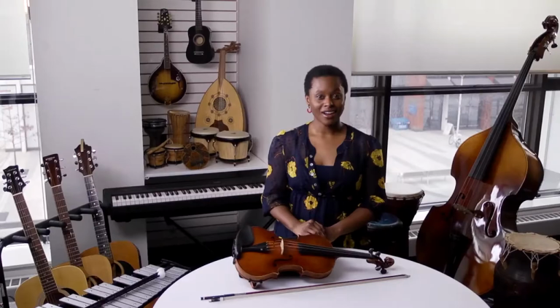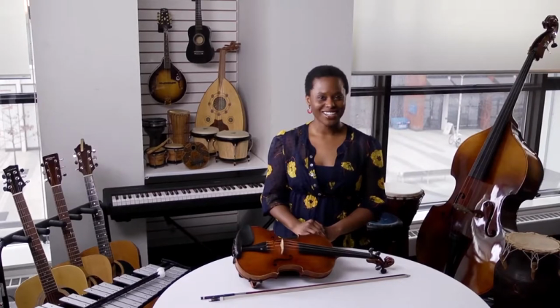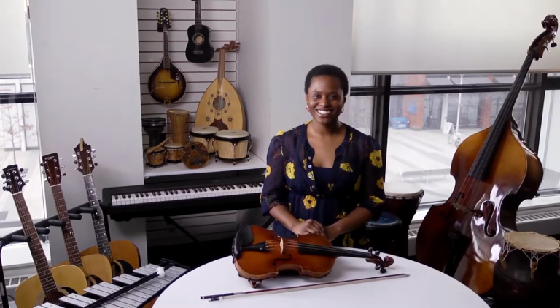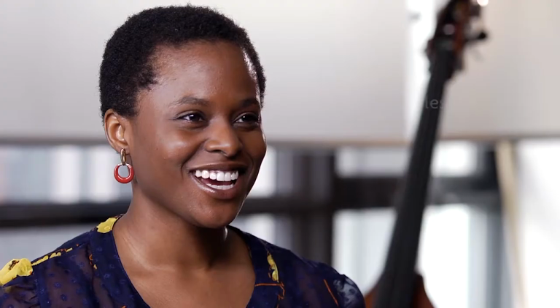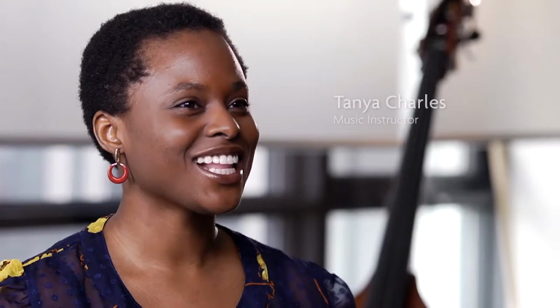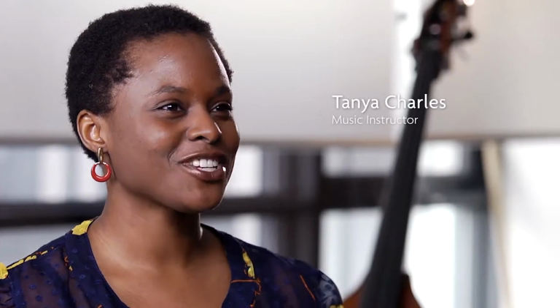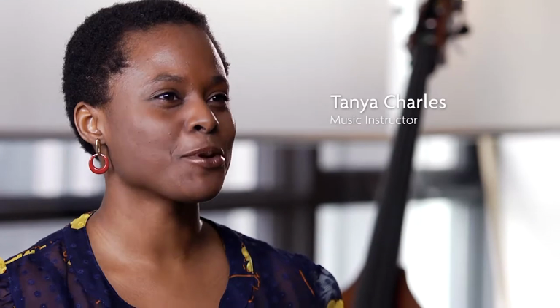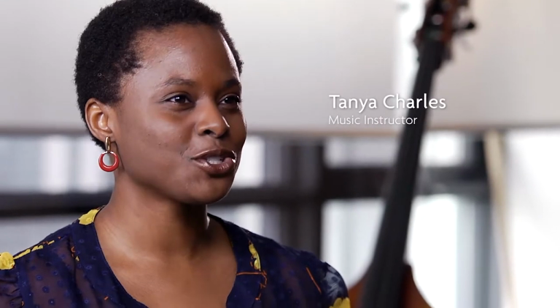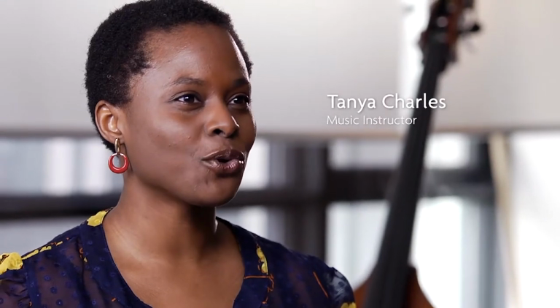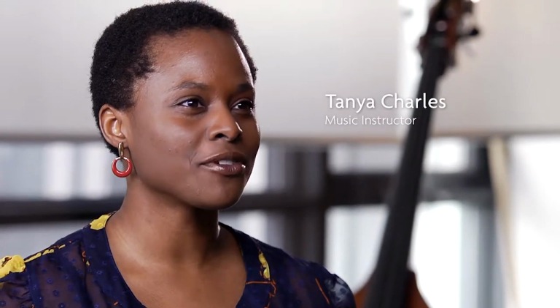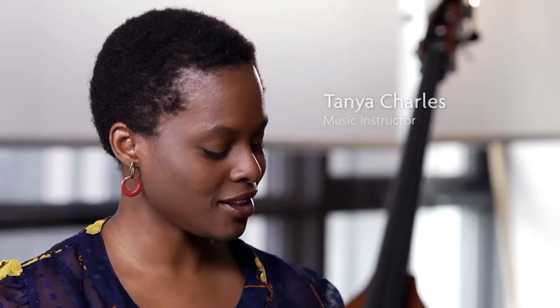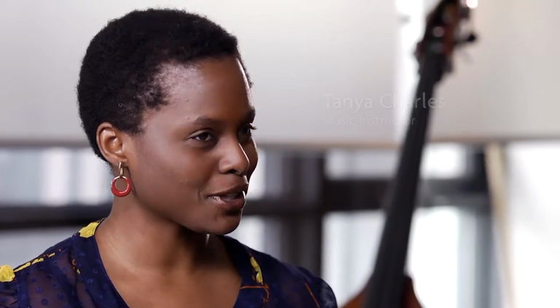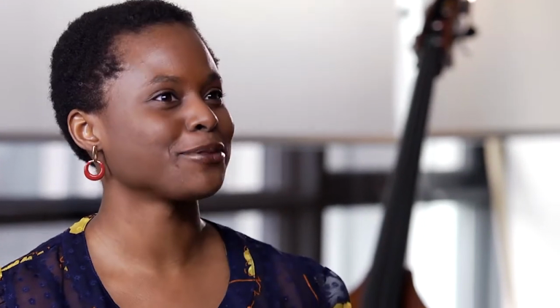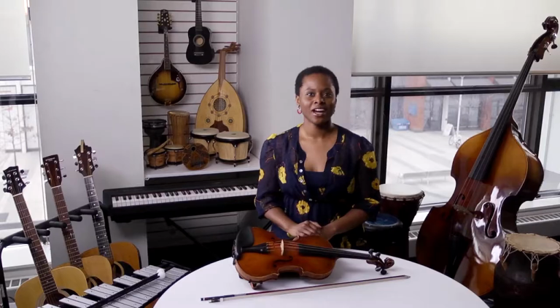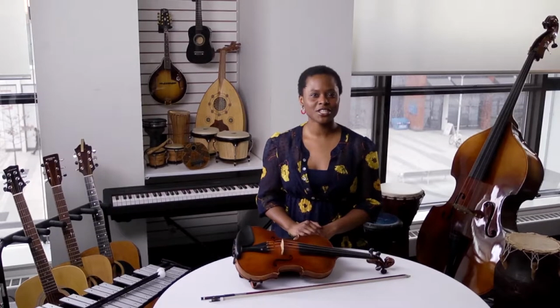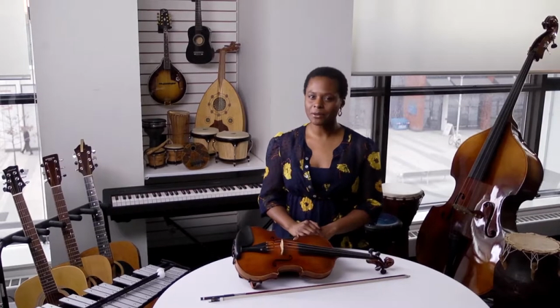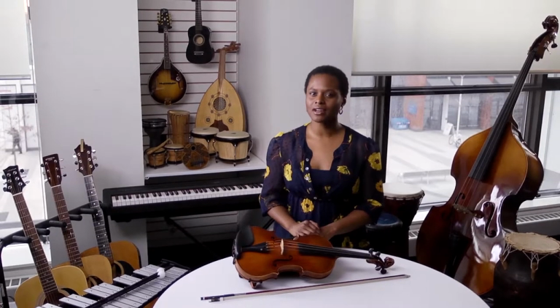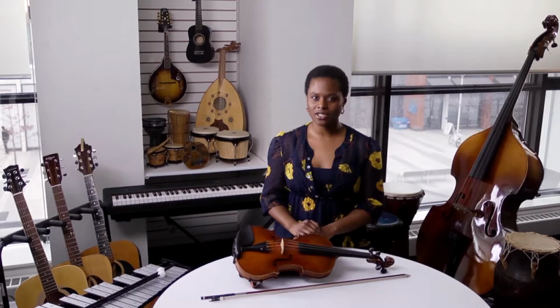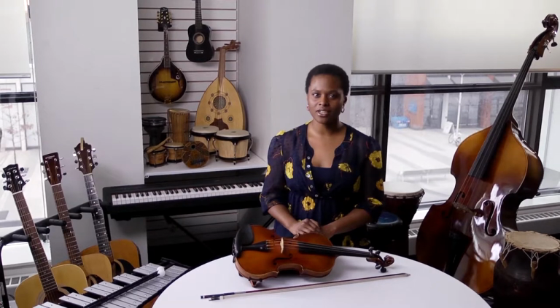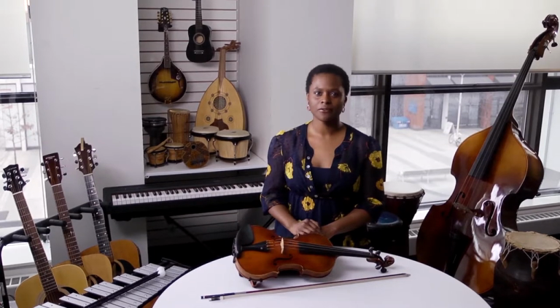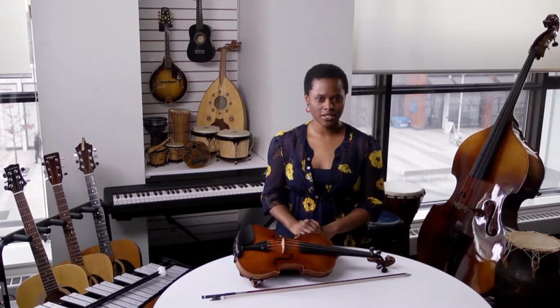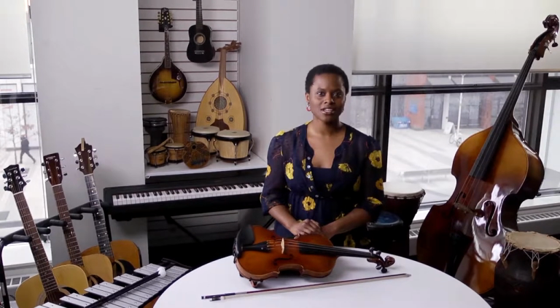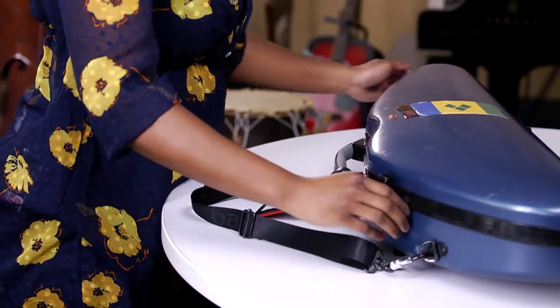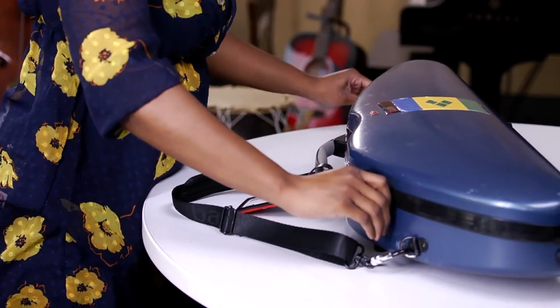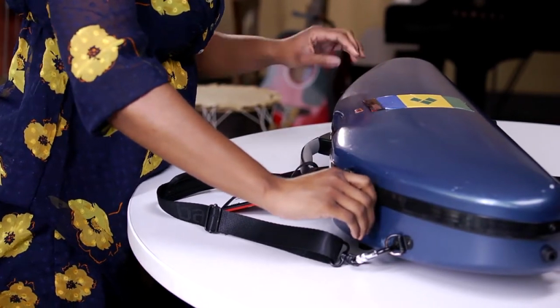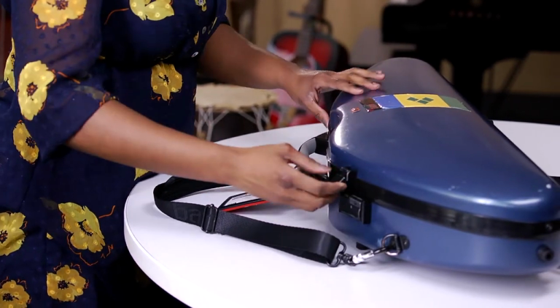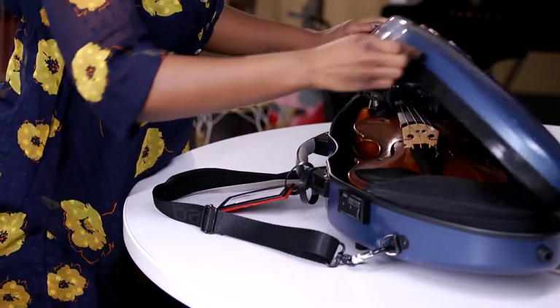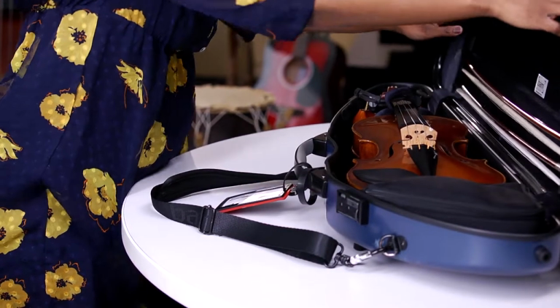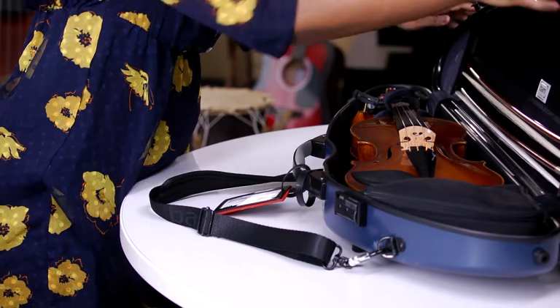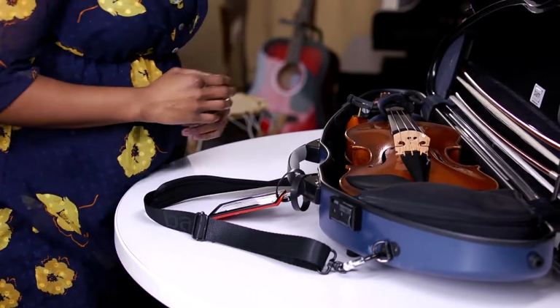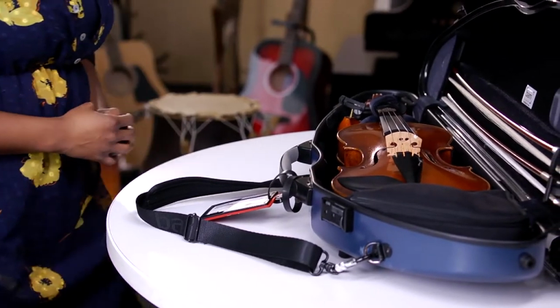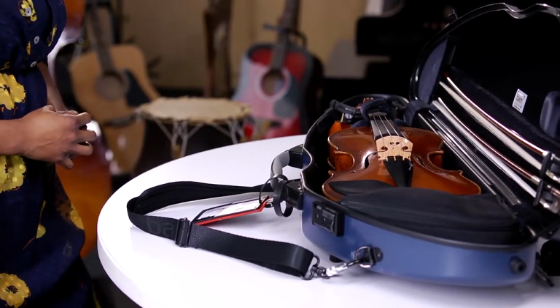Hi, I'm Tanya, and I'm glad you've taken the opportunity to borrow one of our violins from the library. I'm here to give you some advice on how to take care of it. First things first, when opening the violin case, make sure you do so on a flat surface facing towards you.